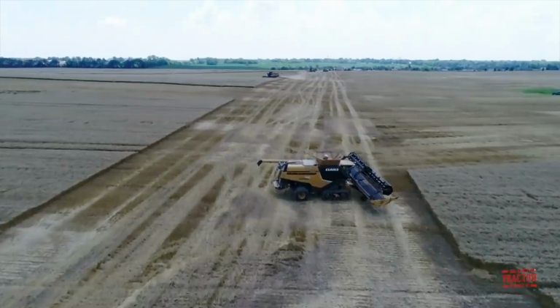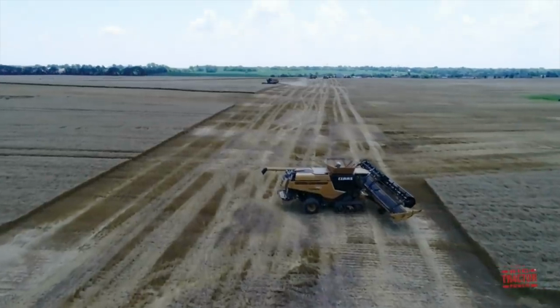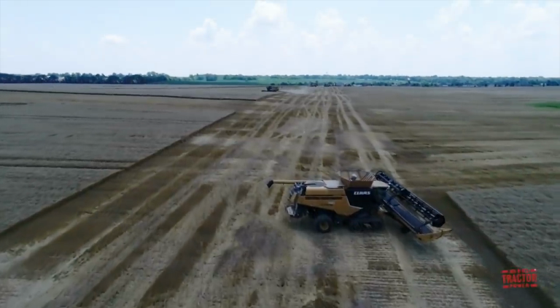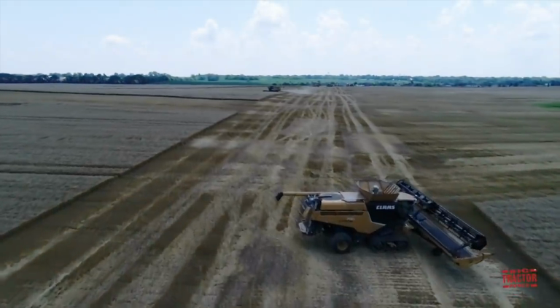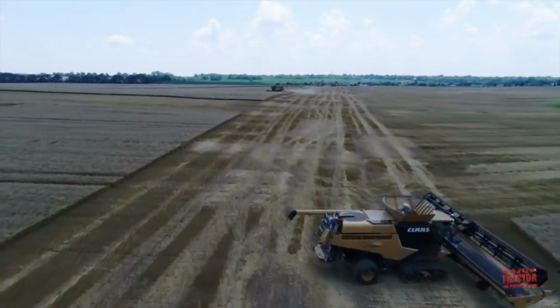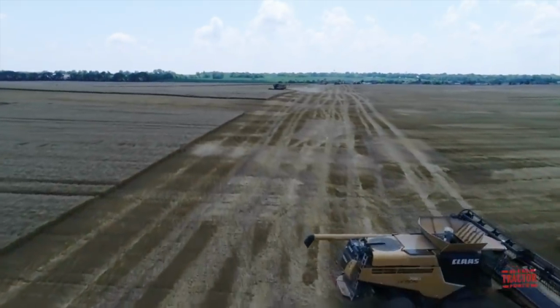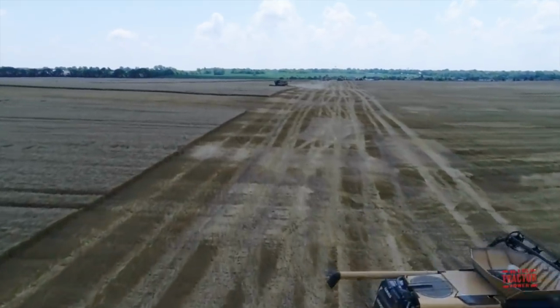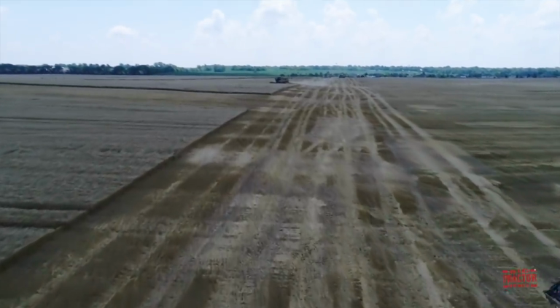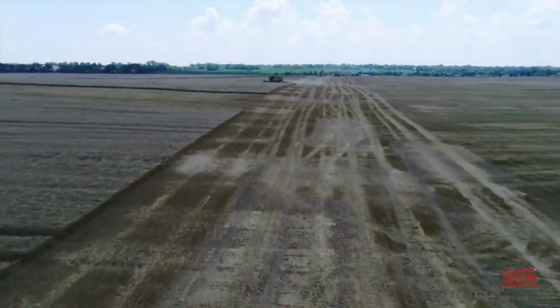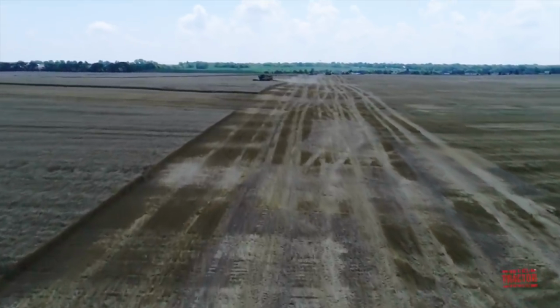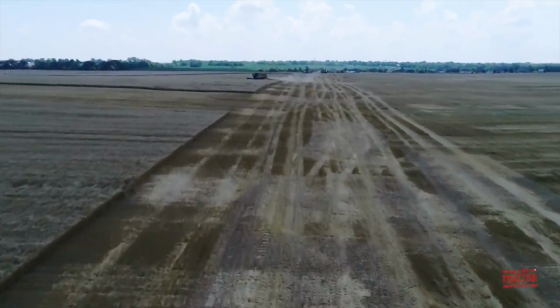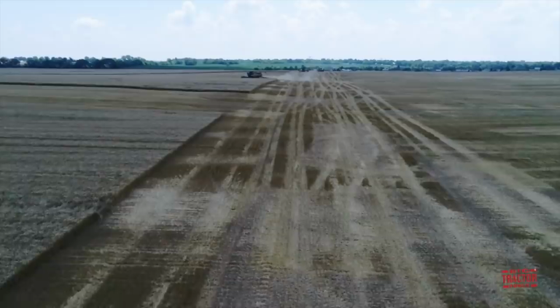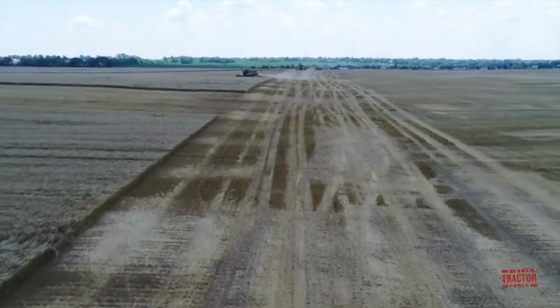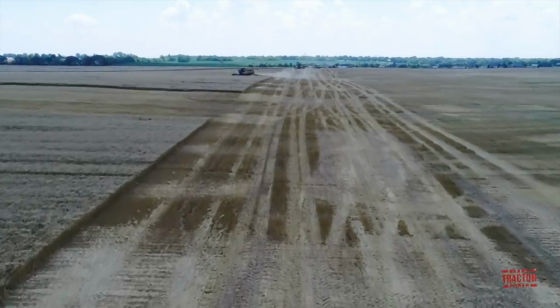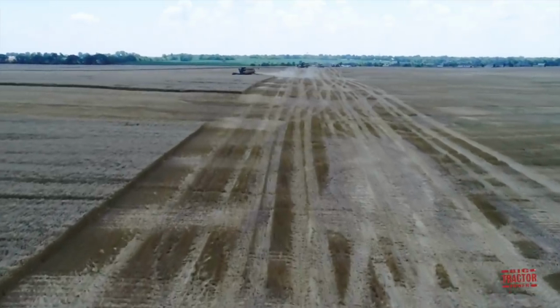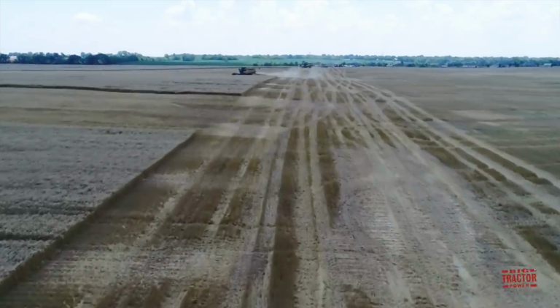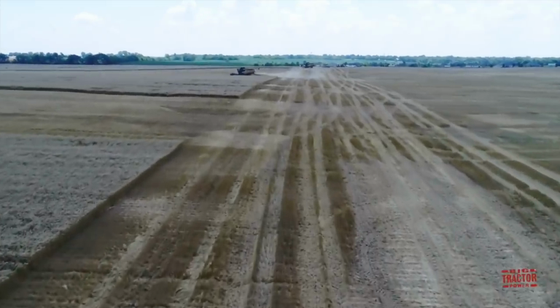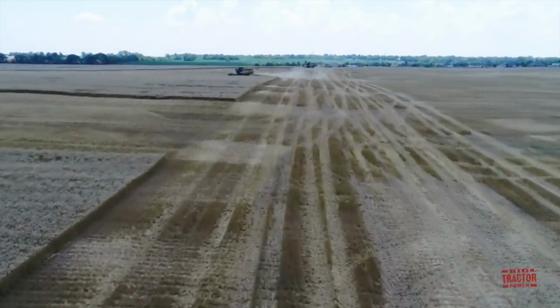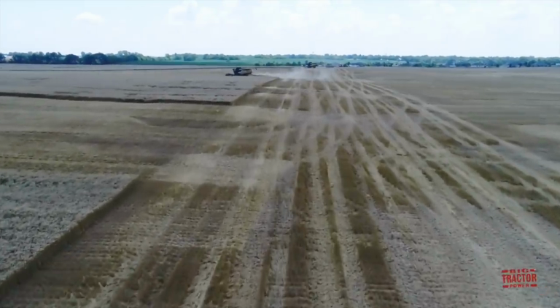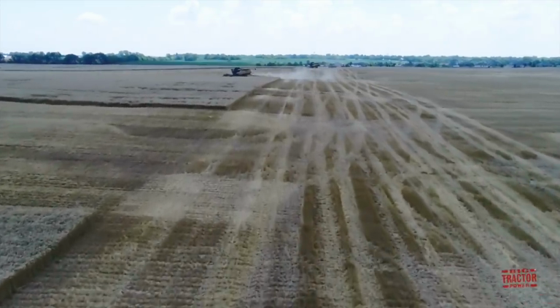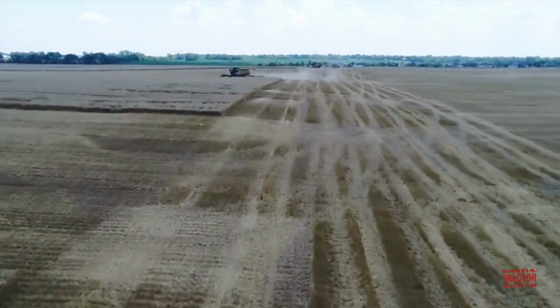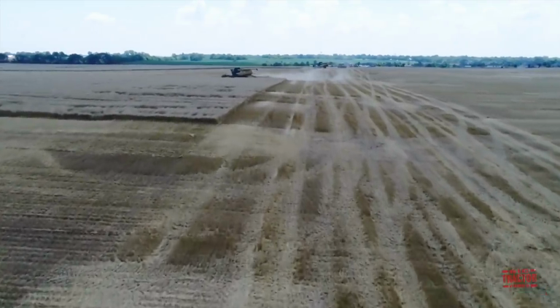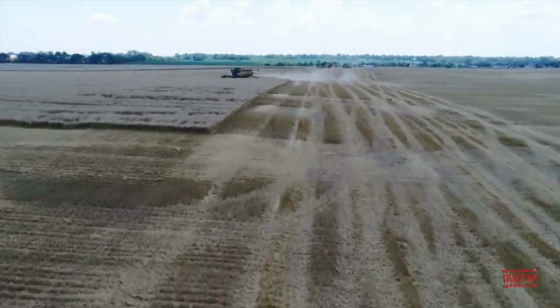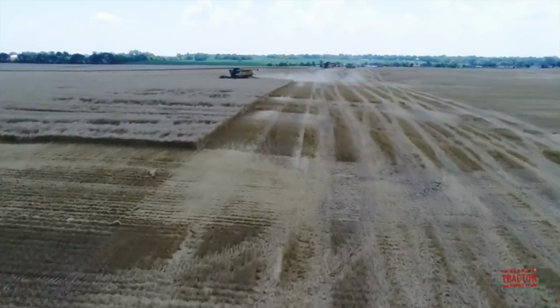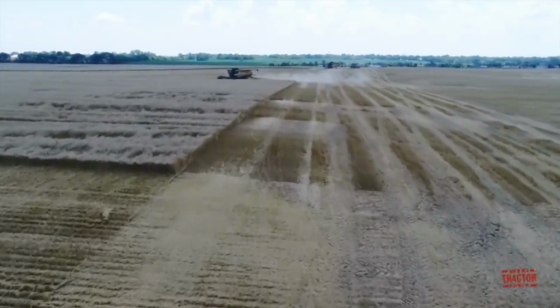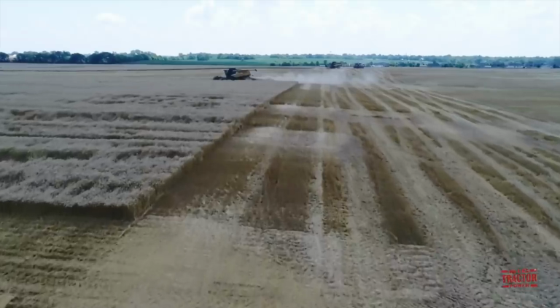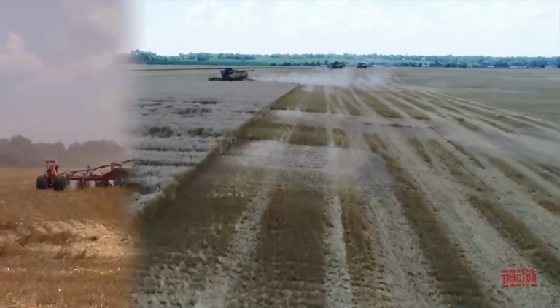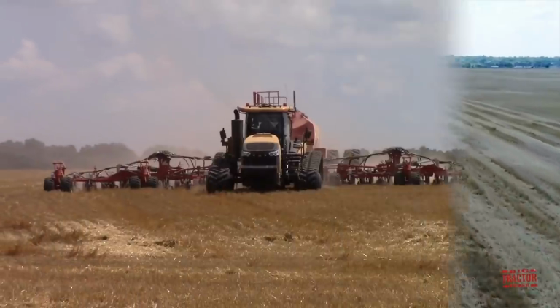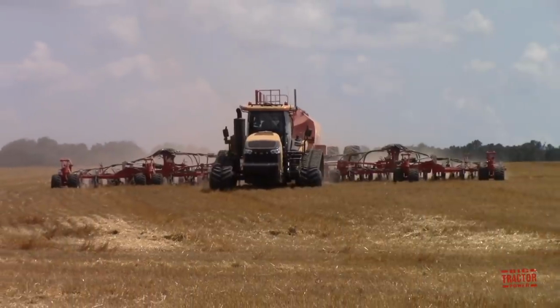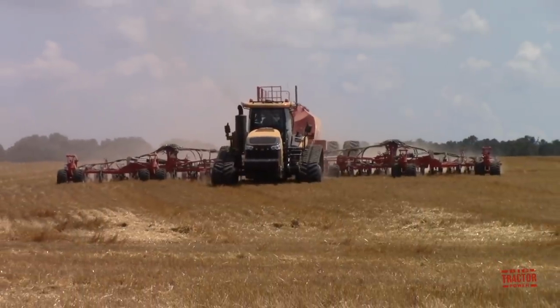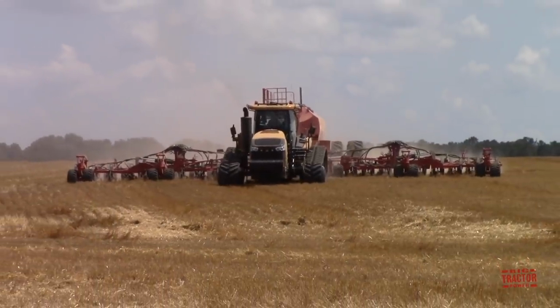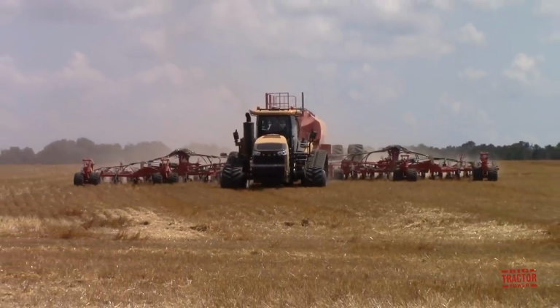In Western Kentucky, winter wheat is harvested from late May into early June, and as the combines are rolling across the field harvesting the crop, a tractor and seeder are always running right behind them seeding a second crop of soybeans.